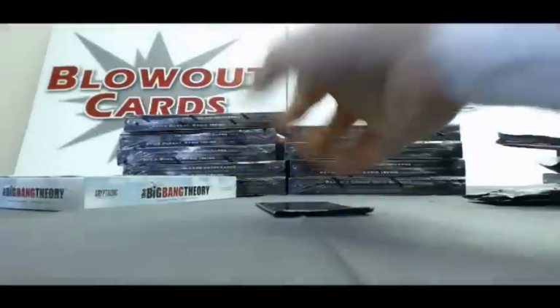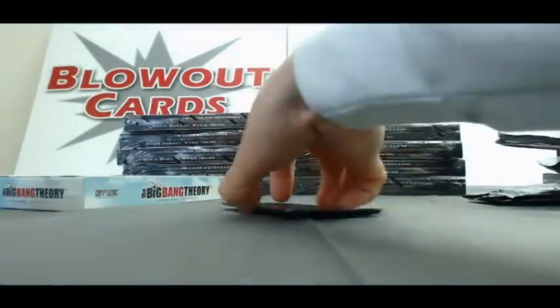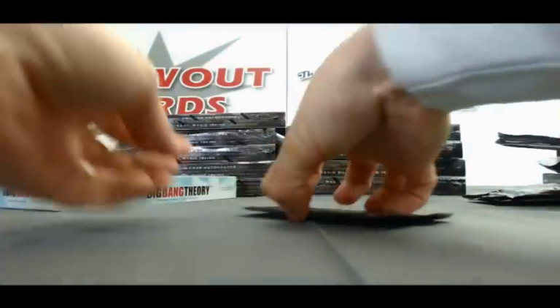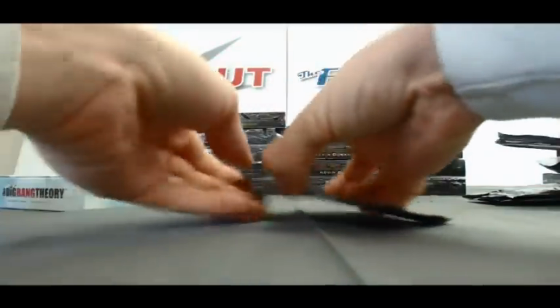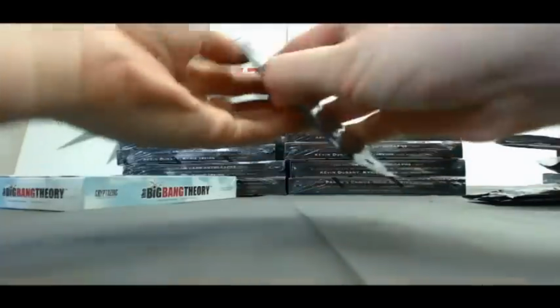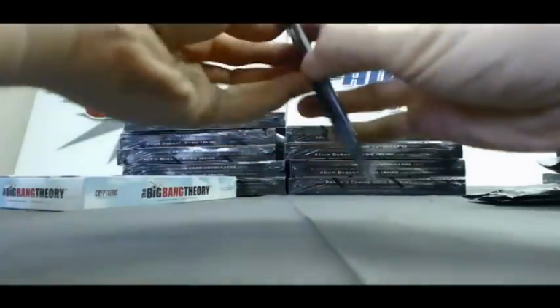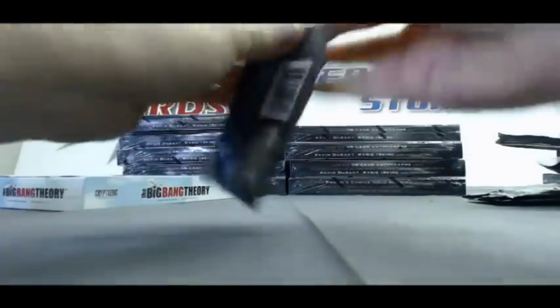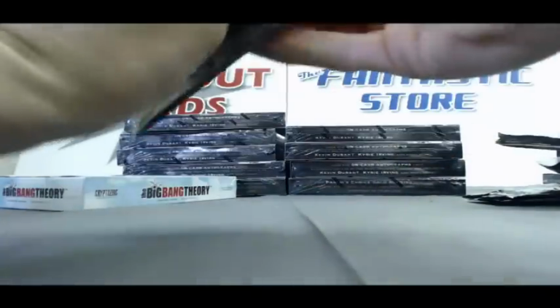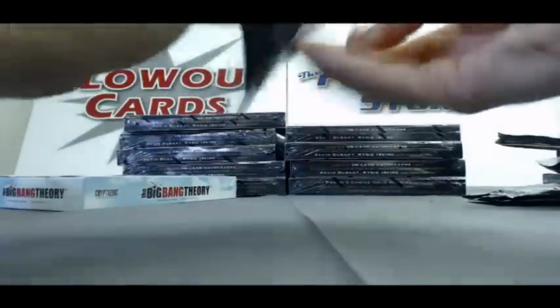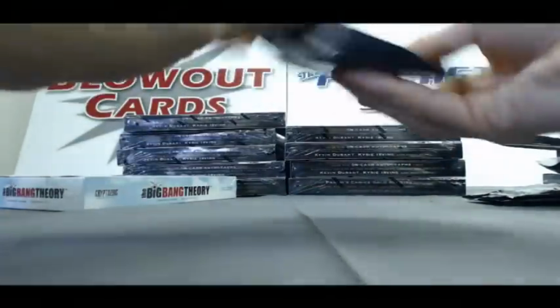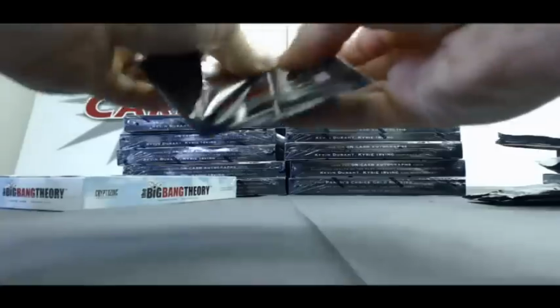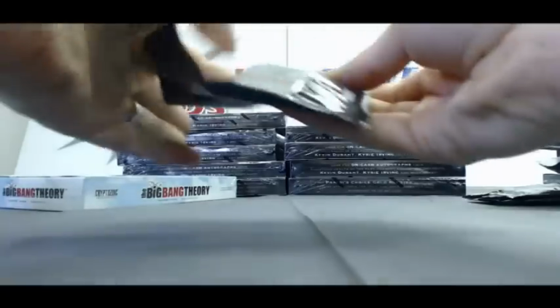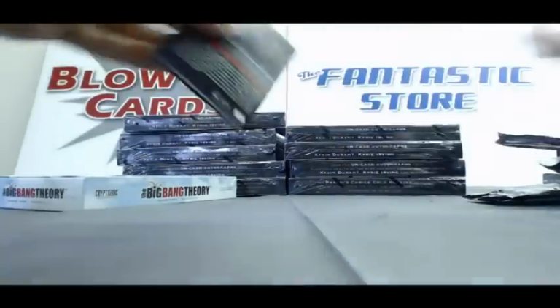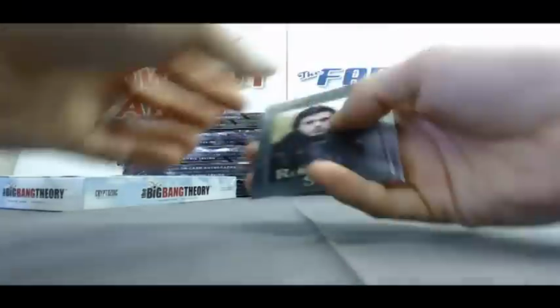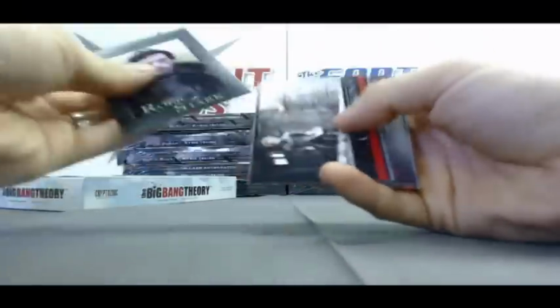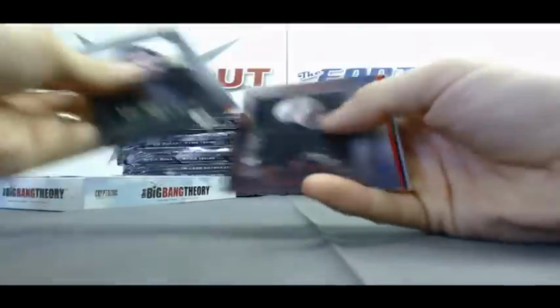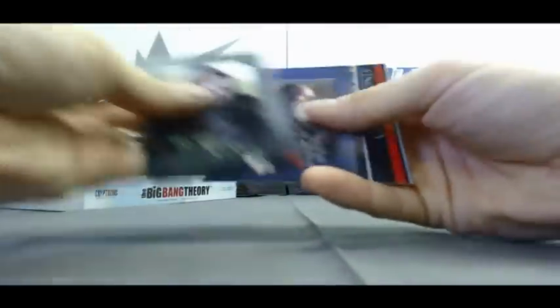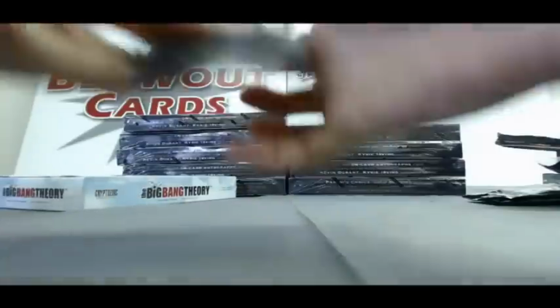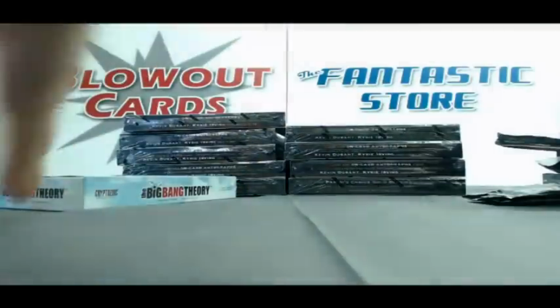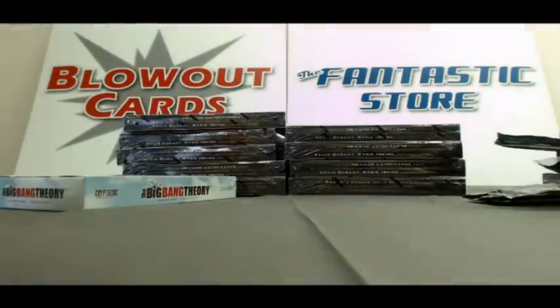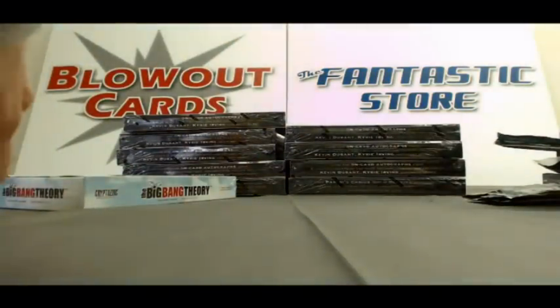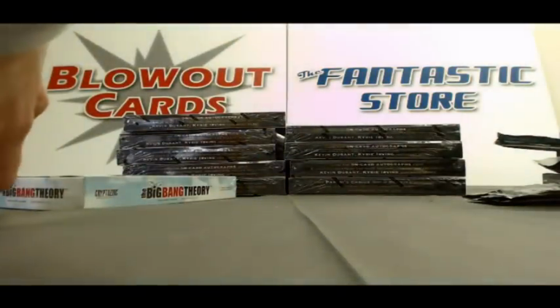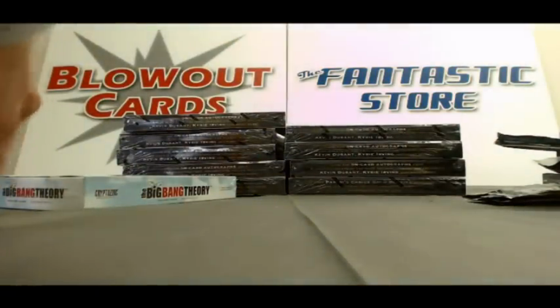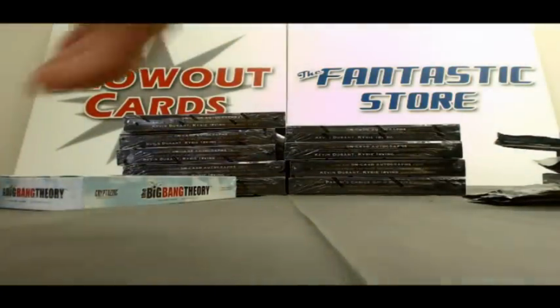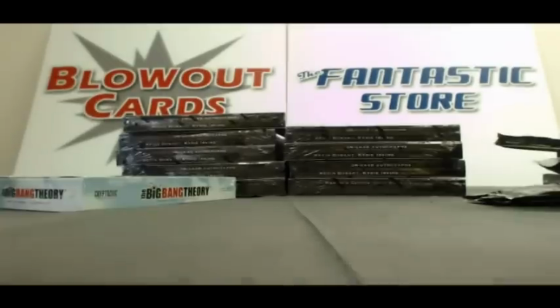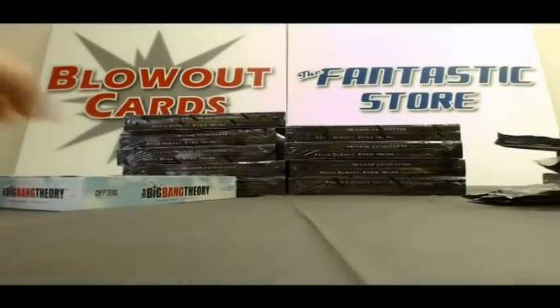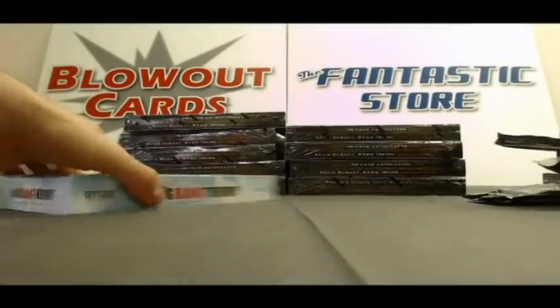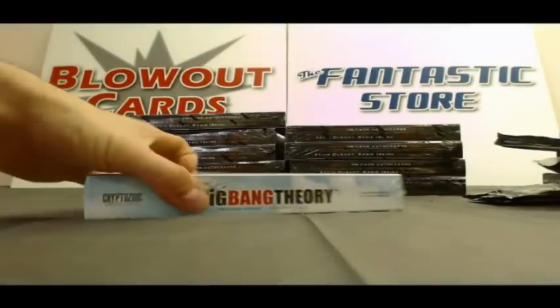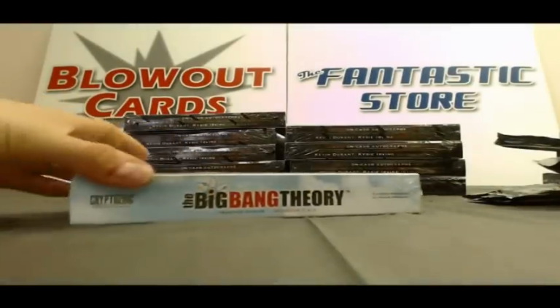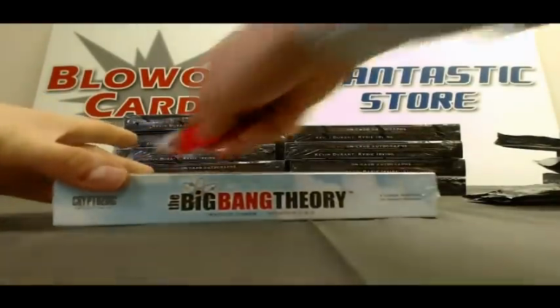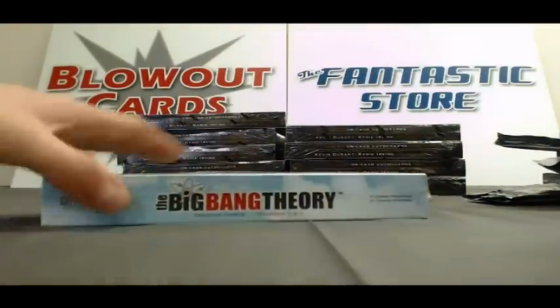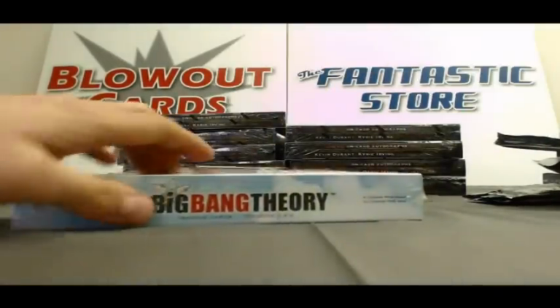And last pack, base. Alright, it's a pretty solid box of Game of Thrones. Let's move on over to Big Bang.